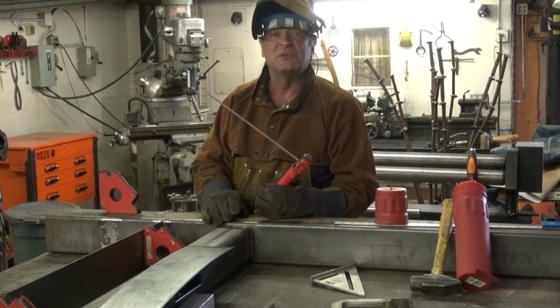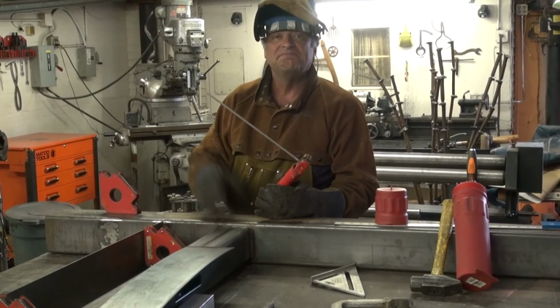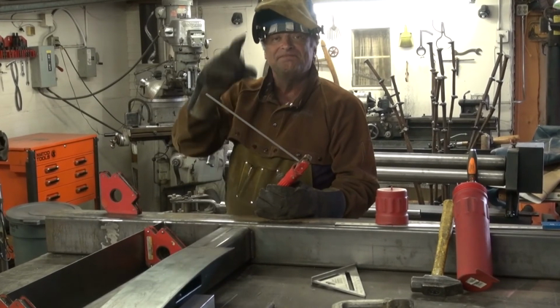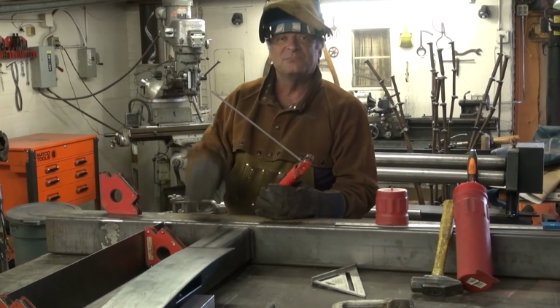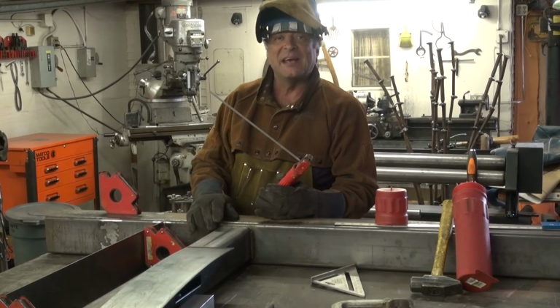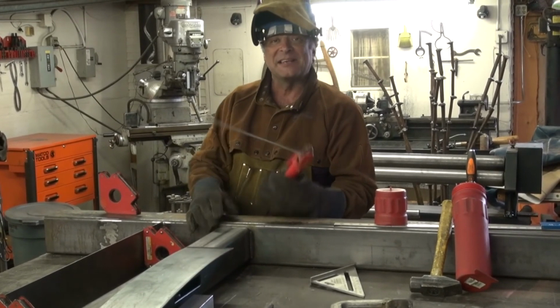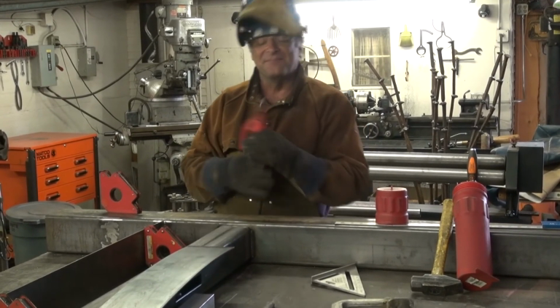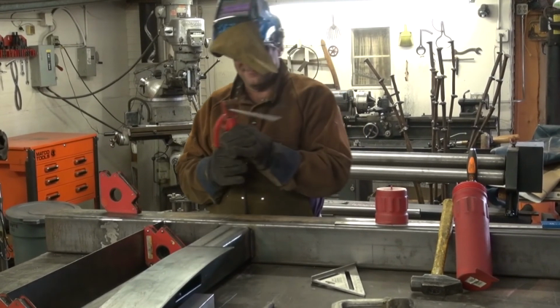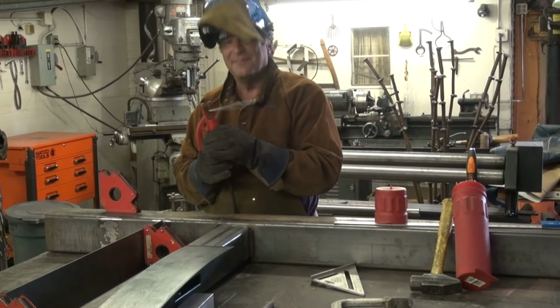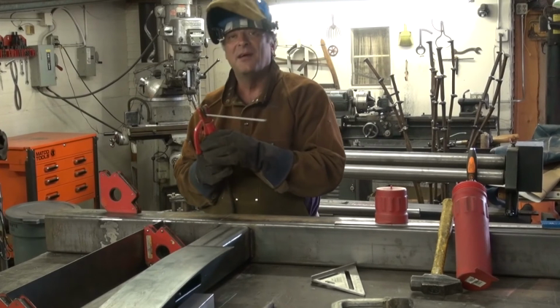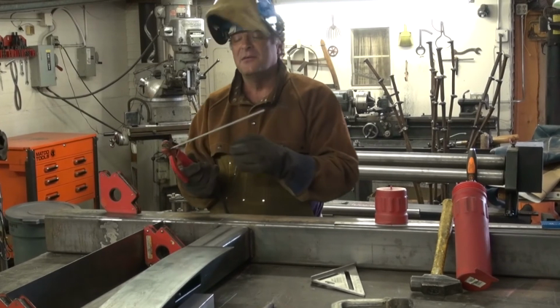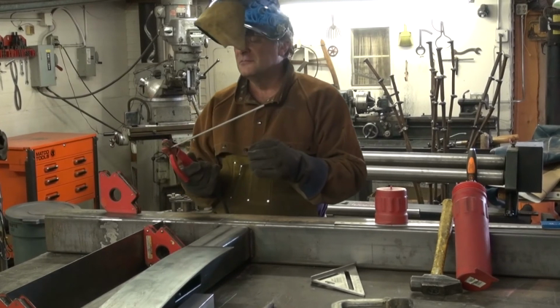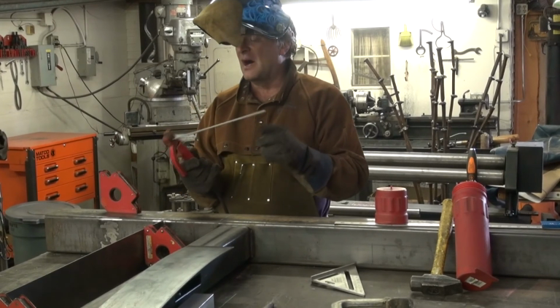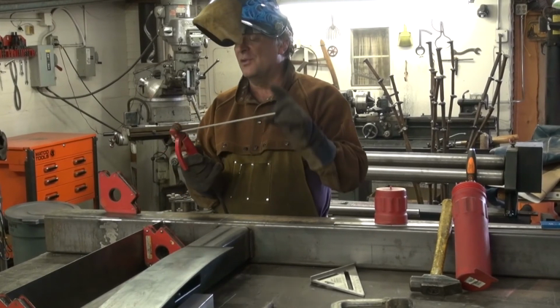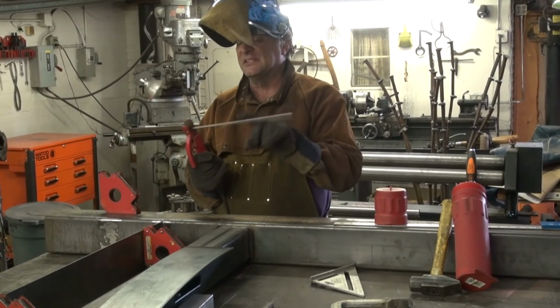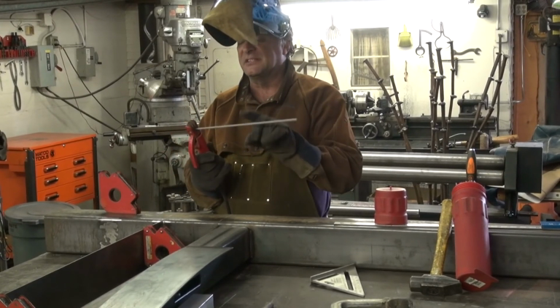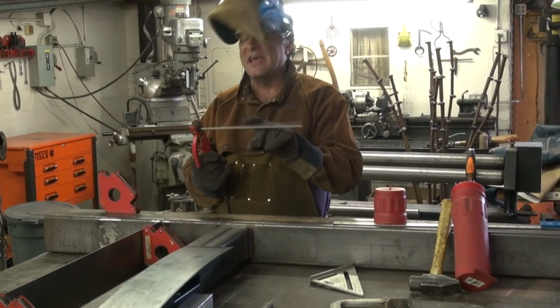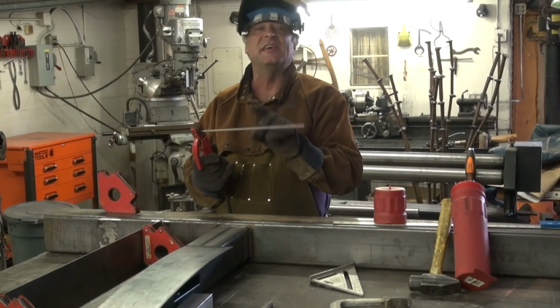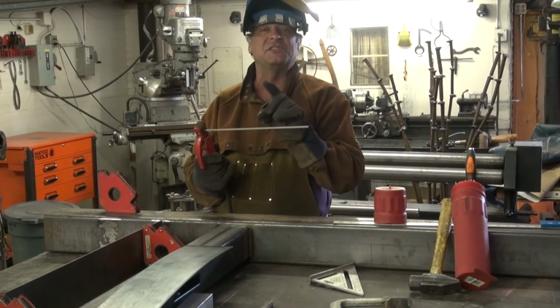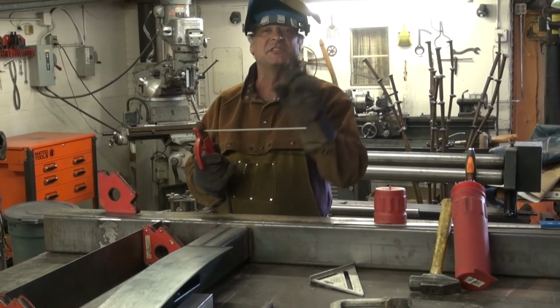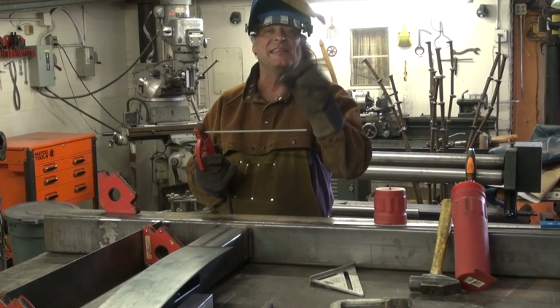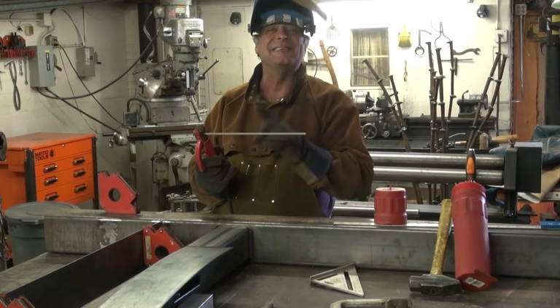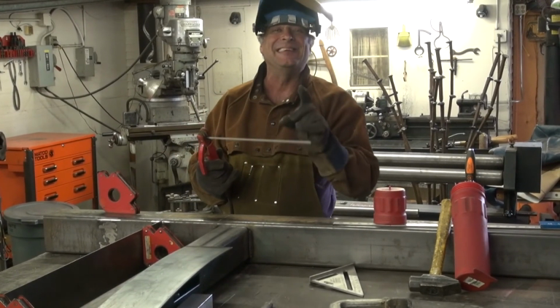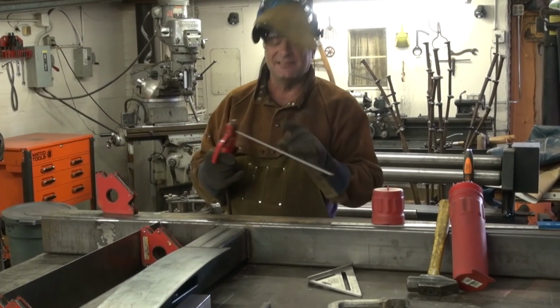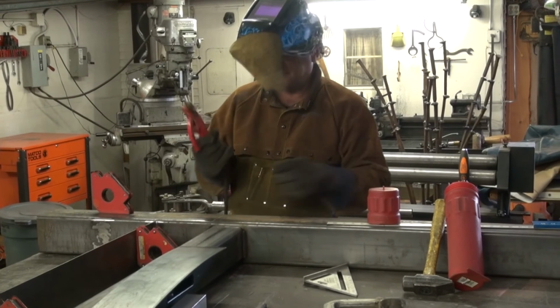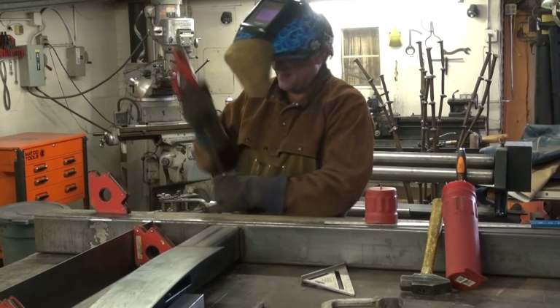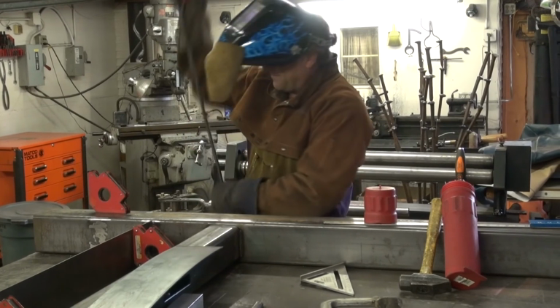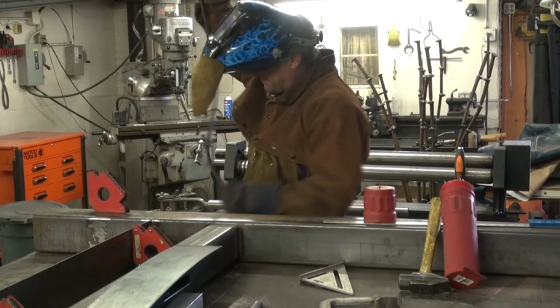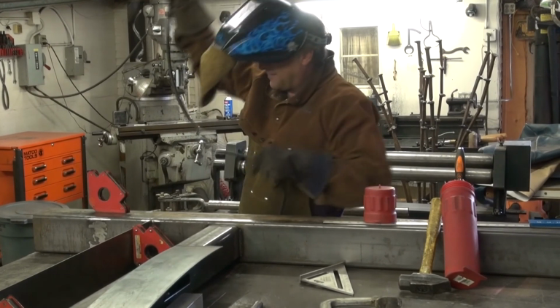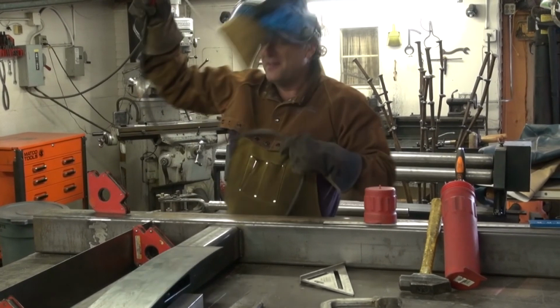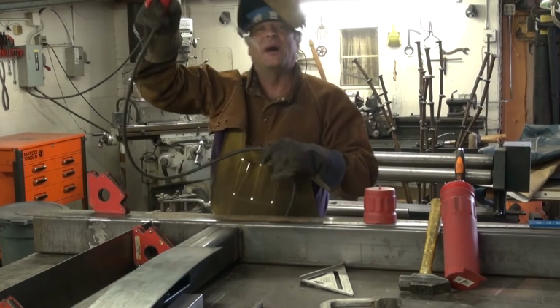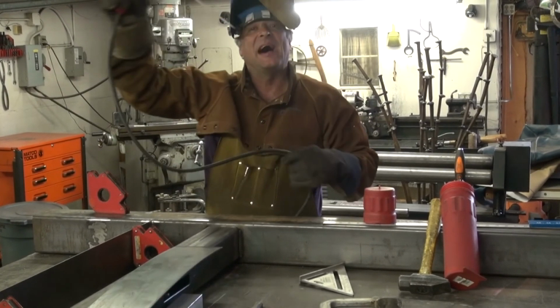So, we'll see you guys next time. What size rod are you using, Kev? Oh, this is eighth inch, 7018.